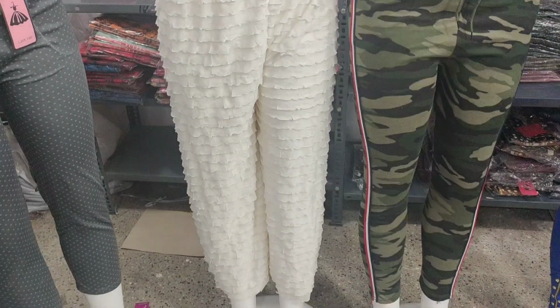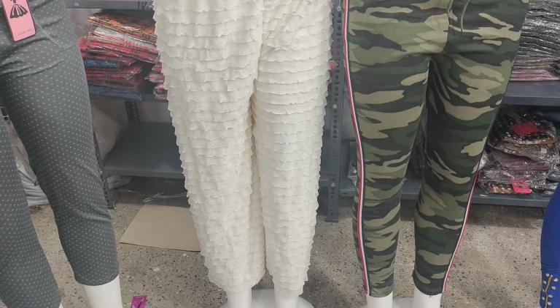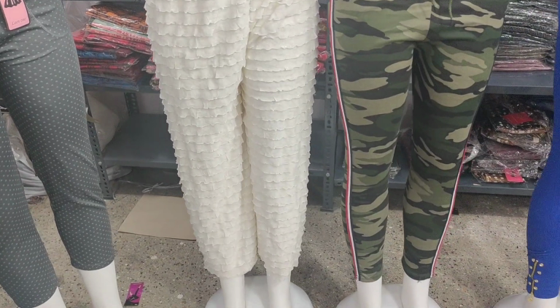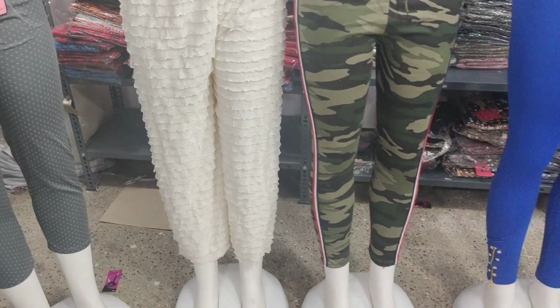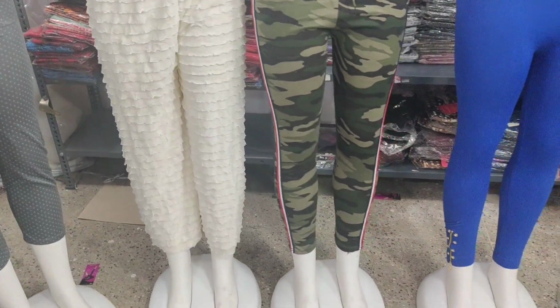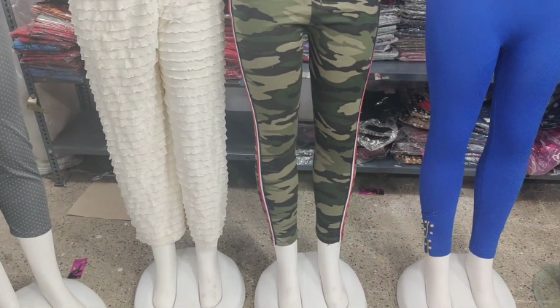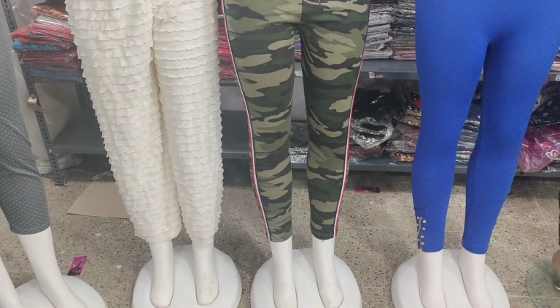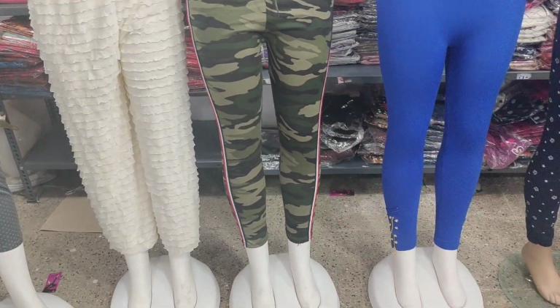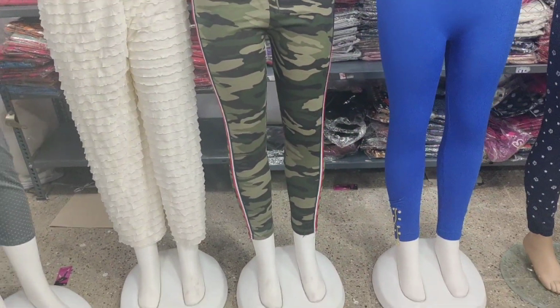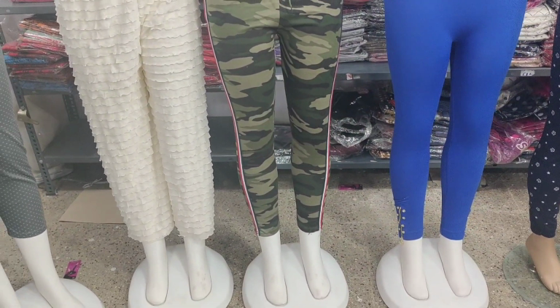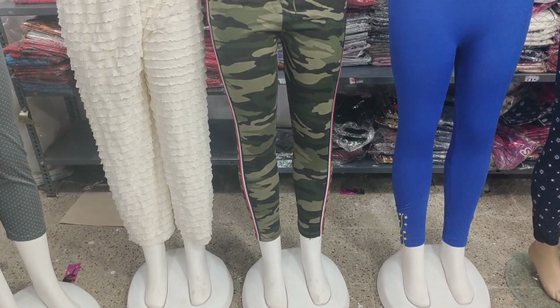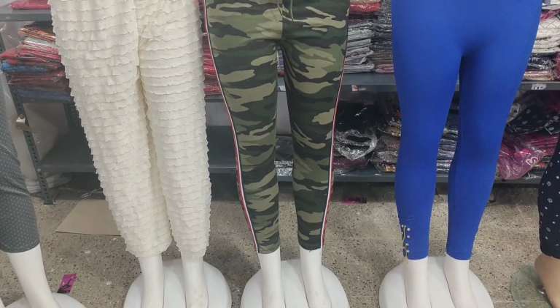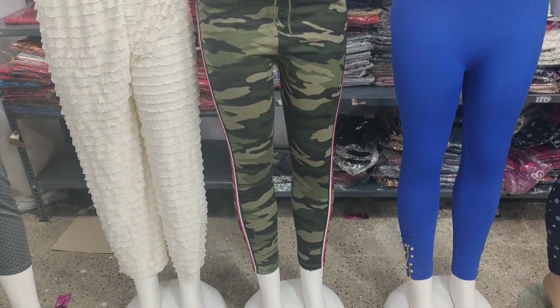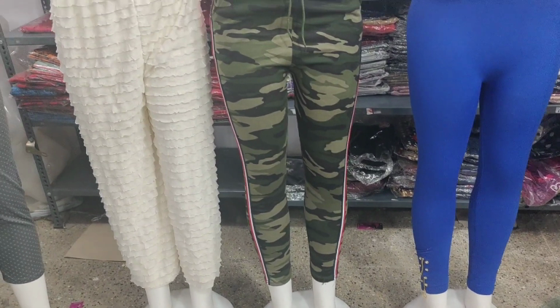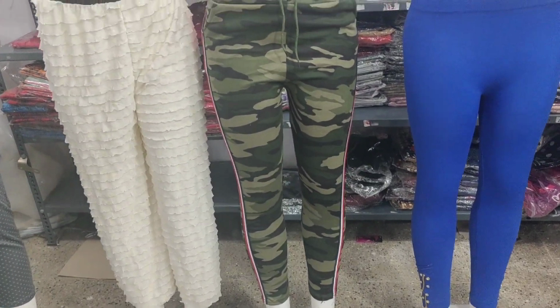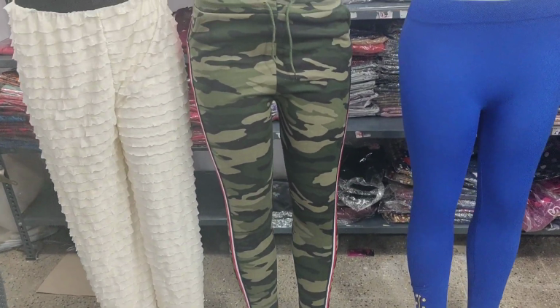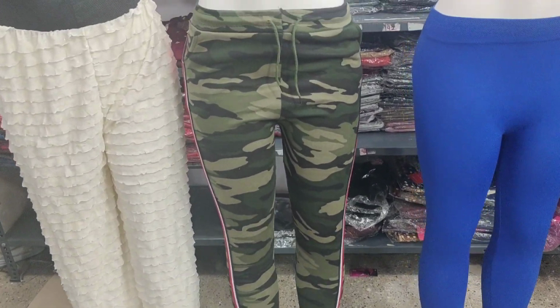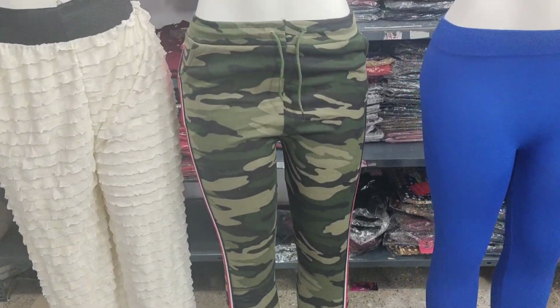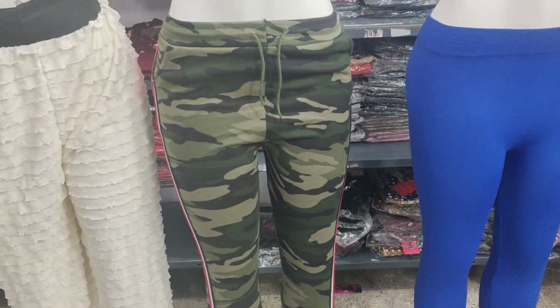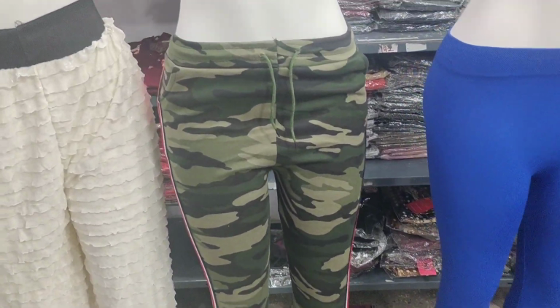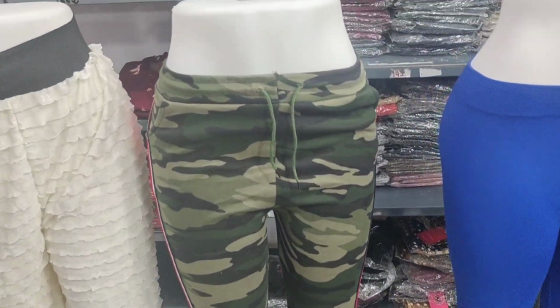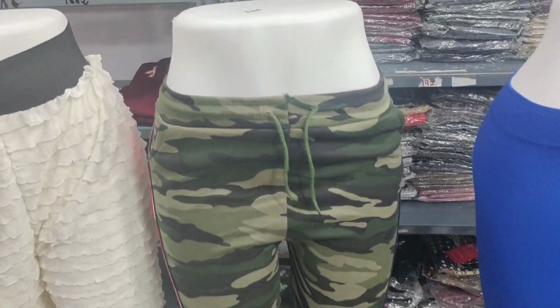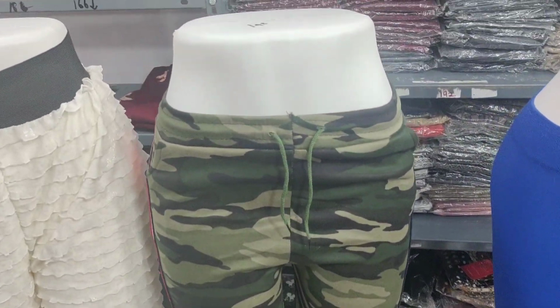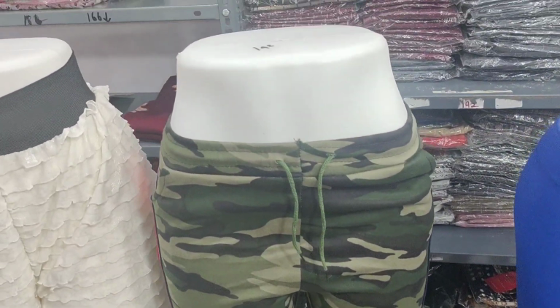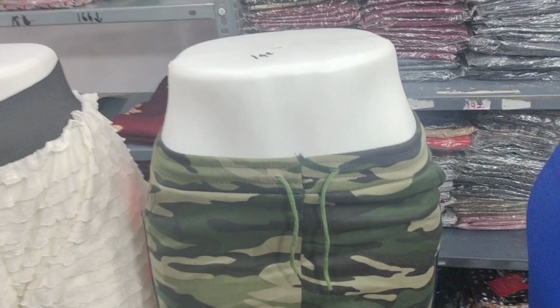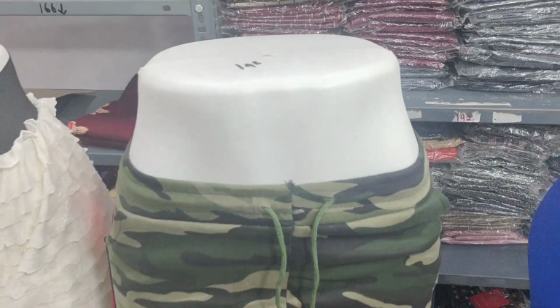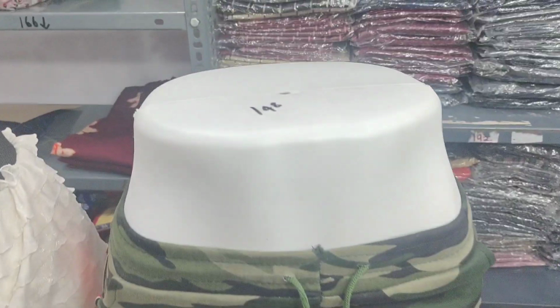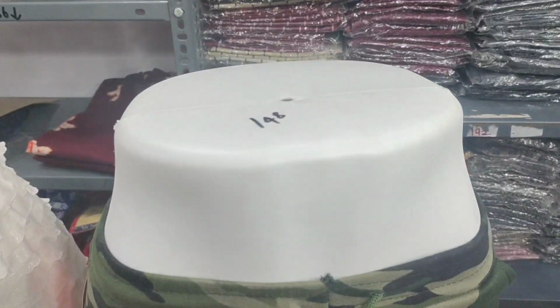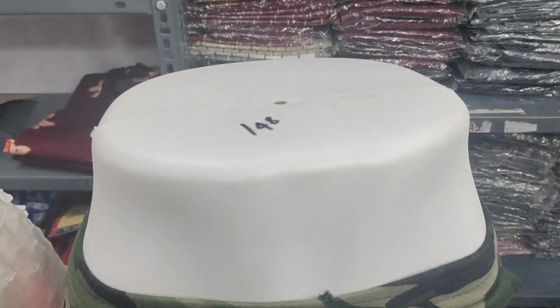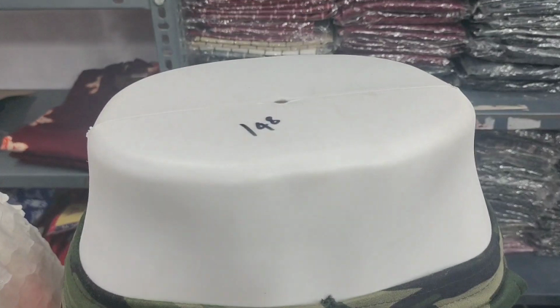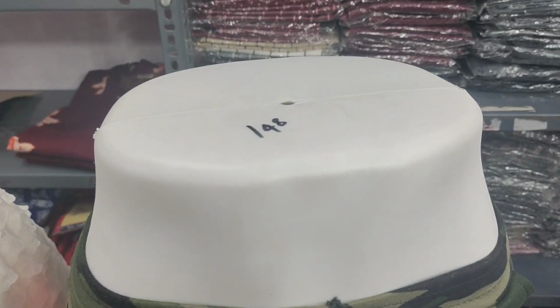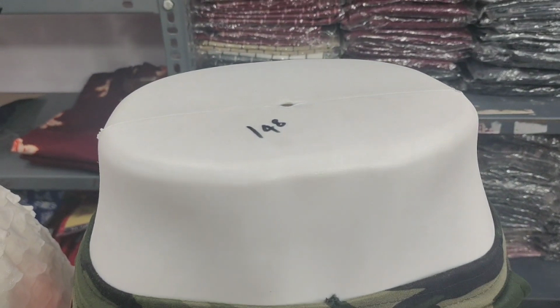For the rest of the collection, we have military pants. Mostly gents wear these, but now ladies have this collection too. This price is 148 rupees.